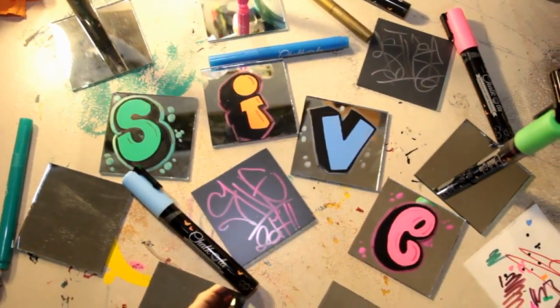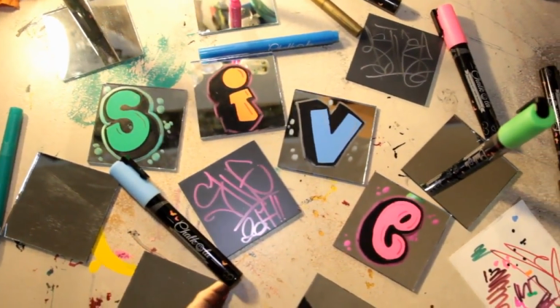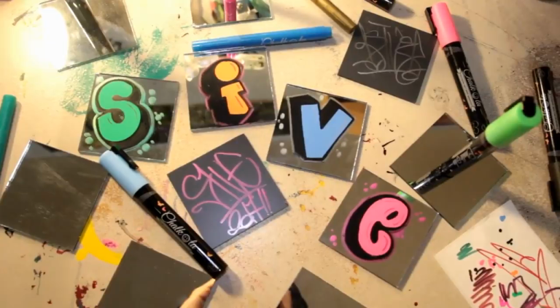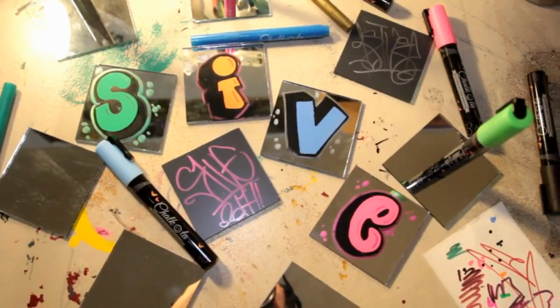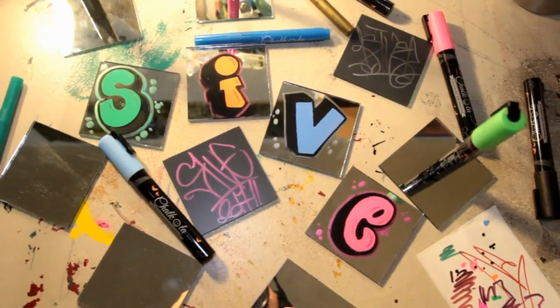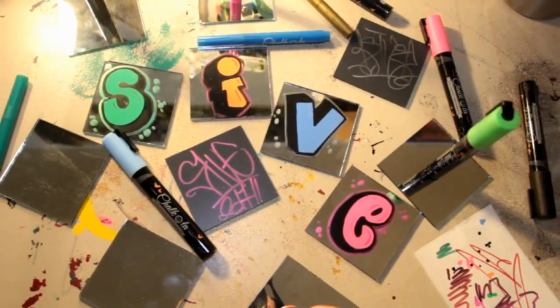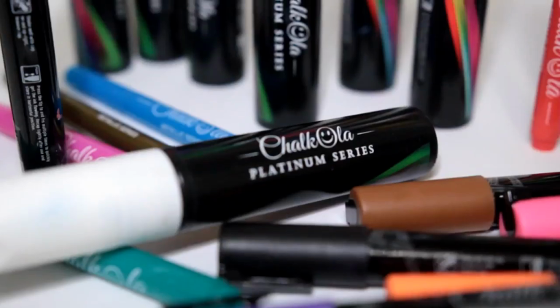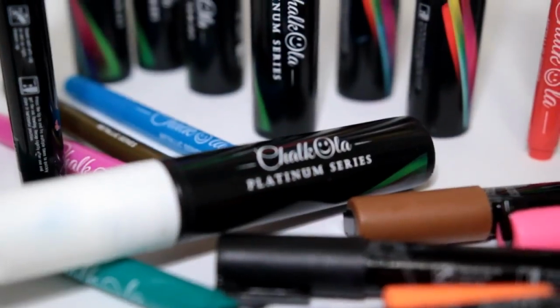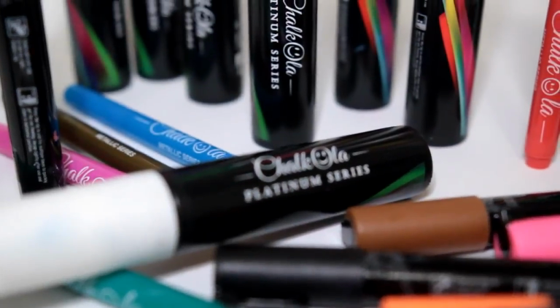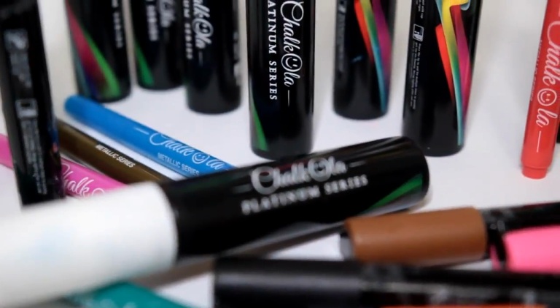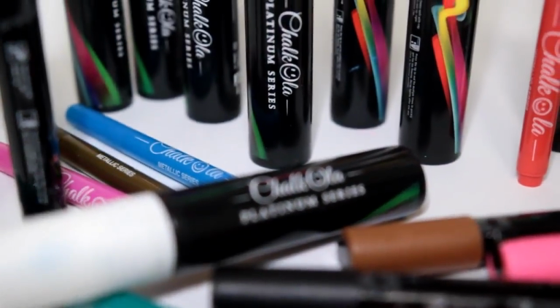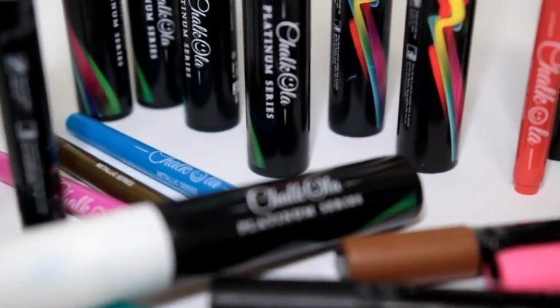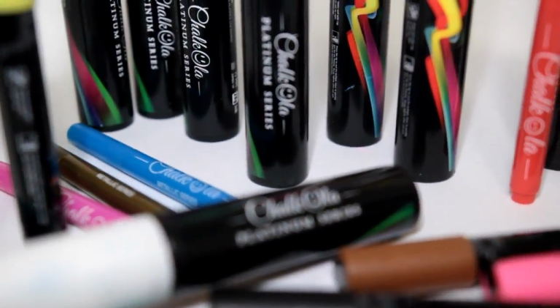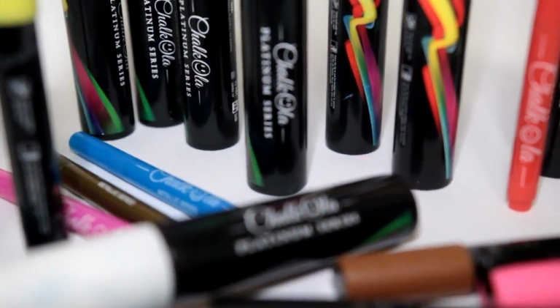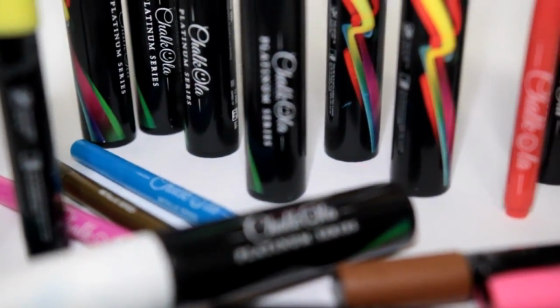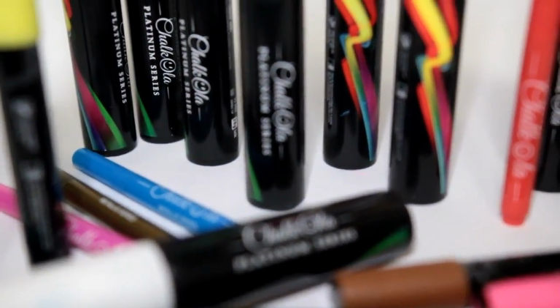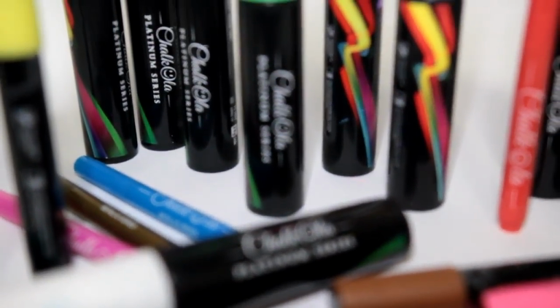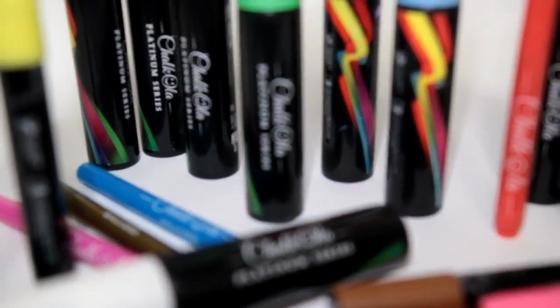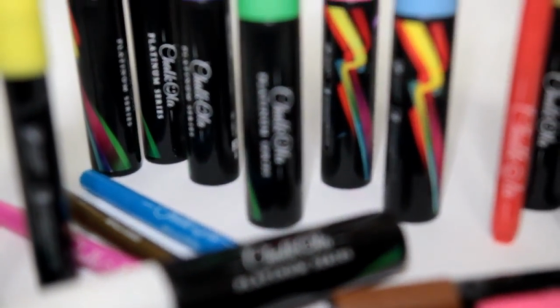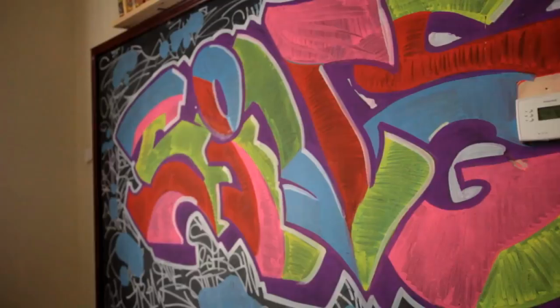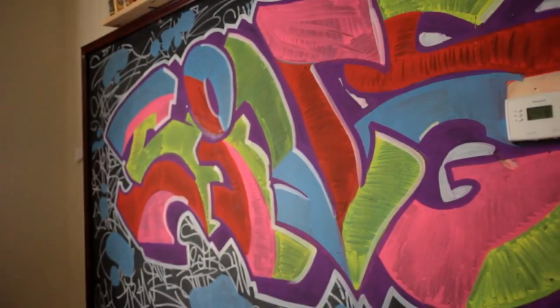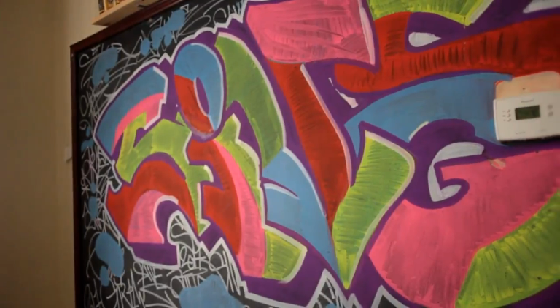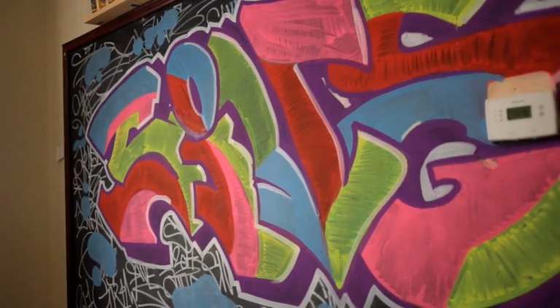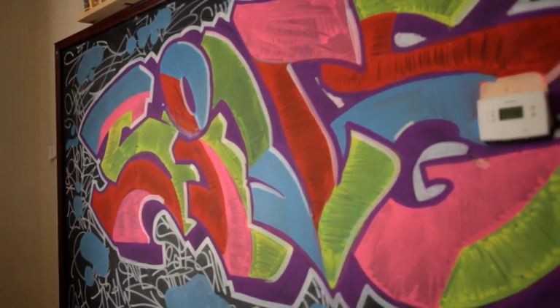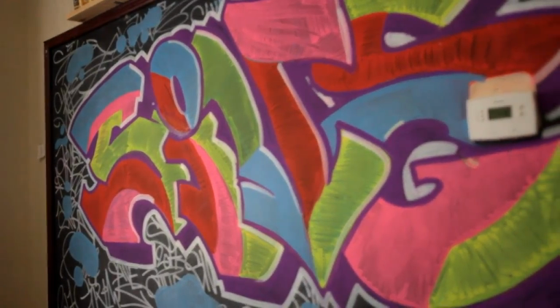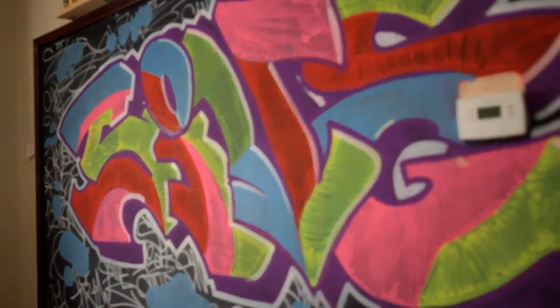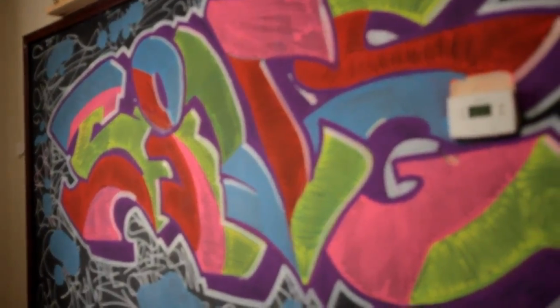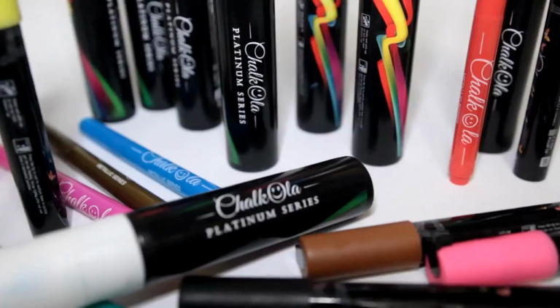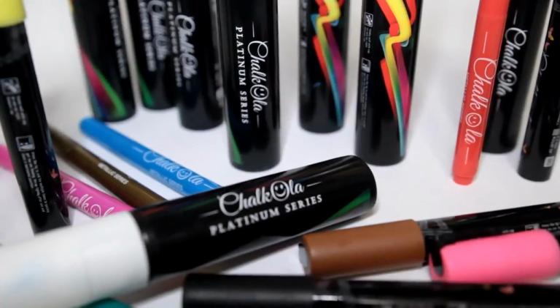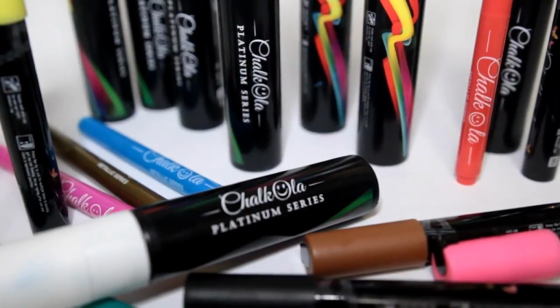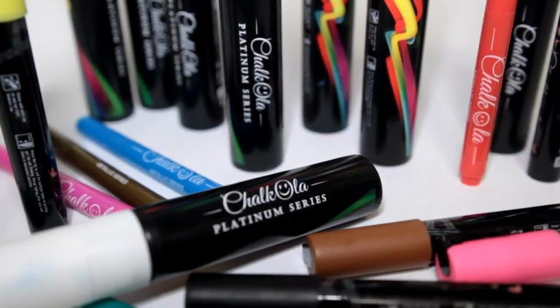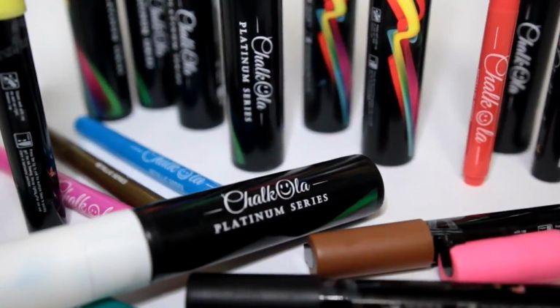Check out my product review series on the top left, and on the bottom left you can find a video YouTube thinks you might like. Thank you again for checking out the video. That's going to do it for me guys. Peace.